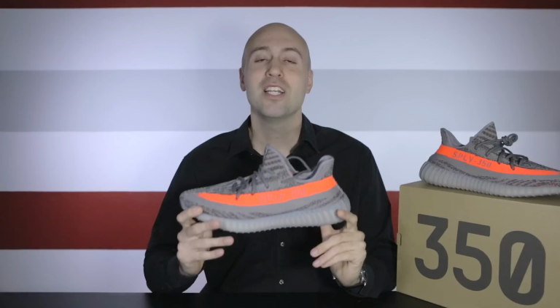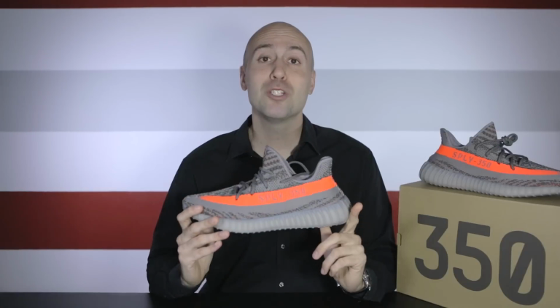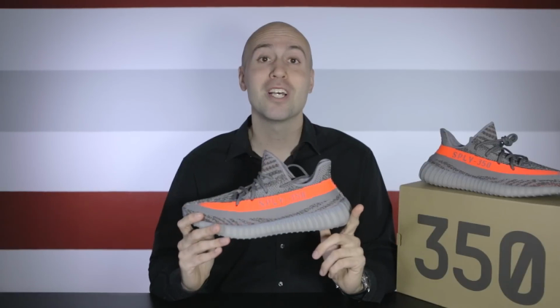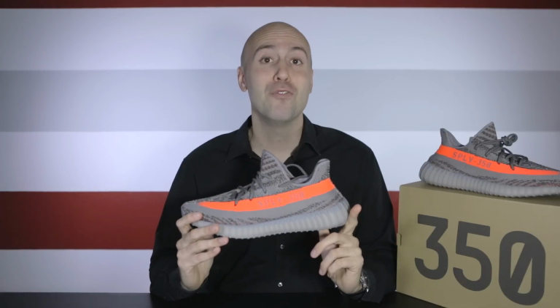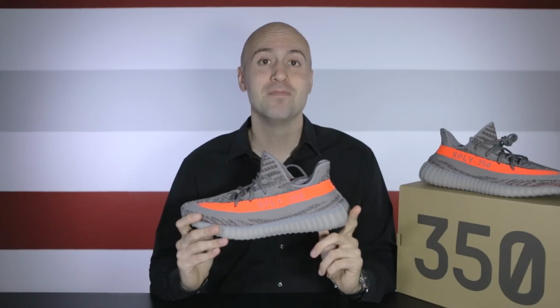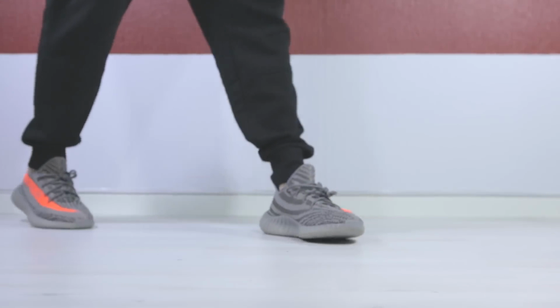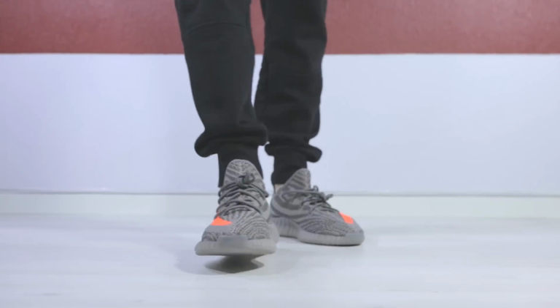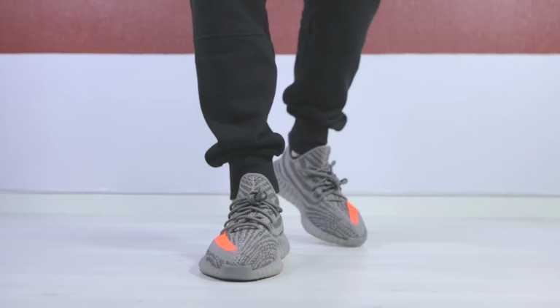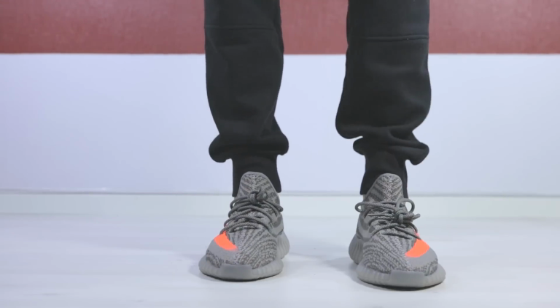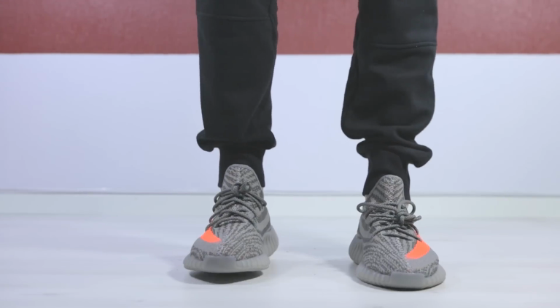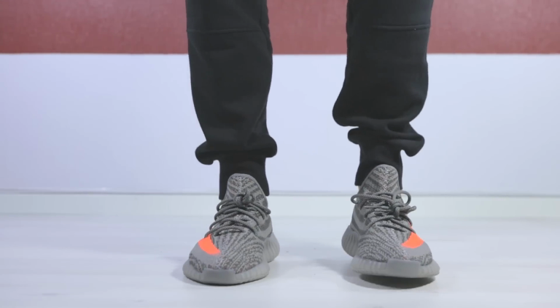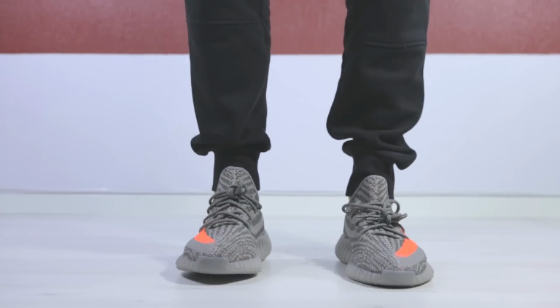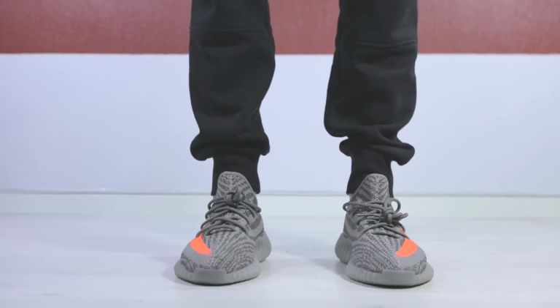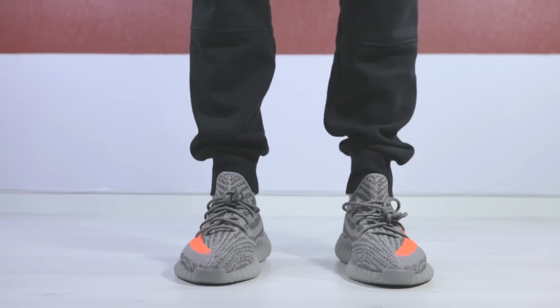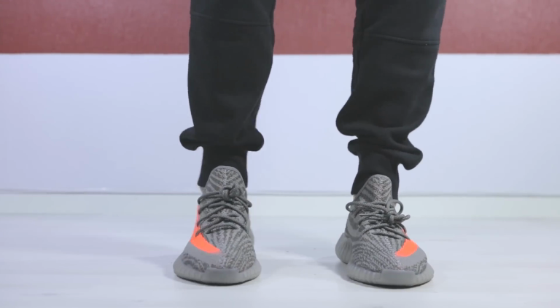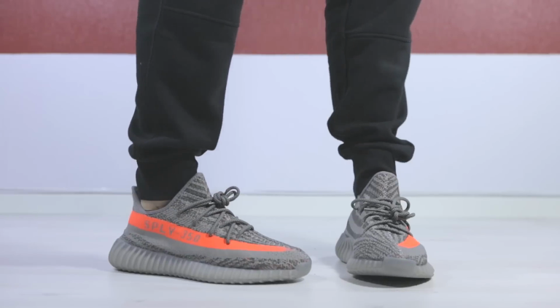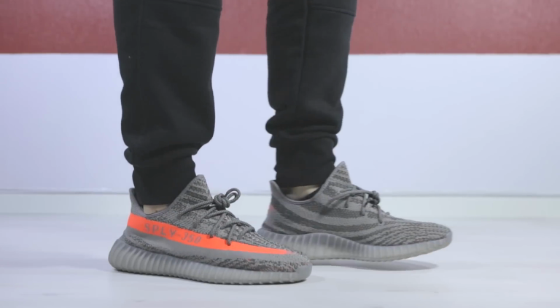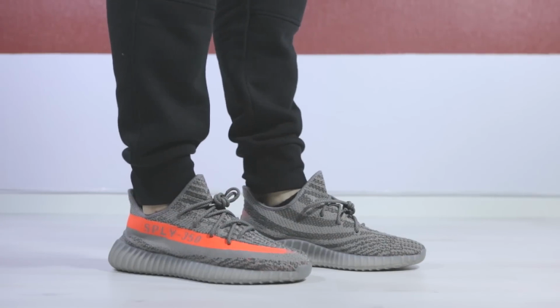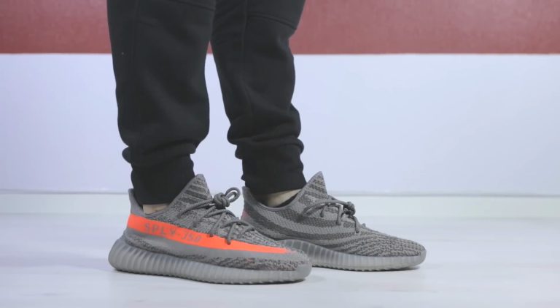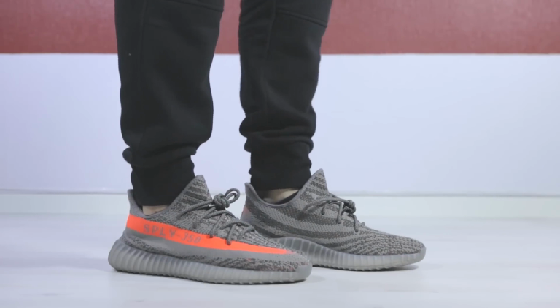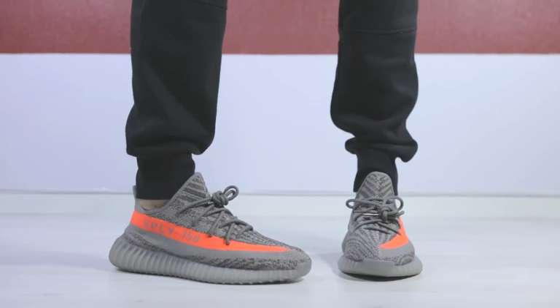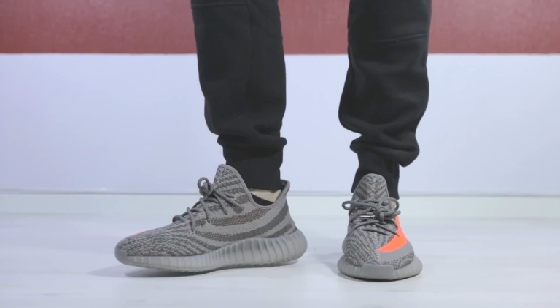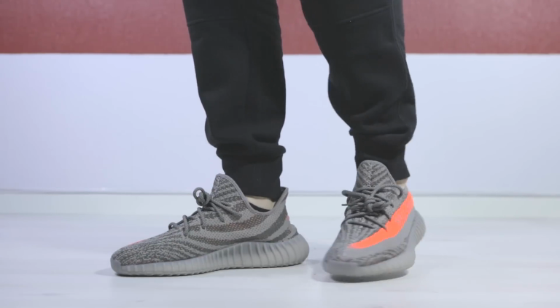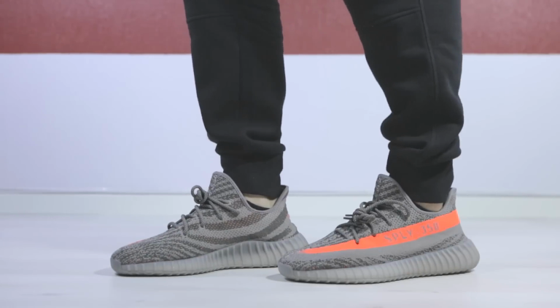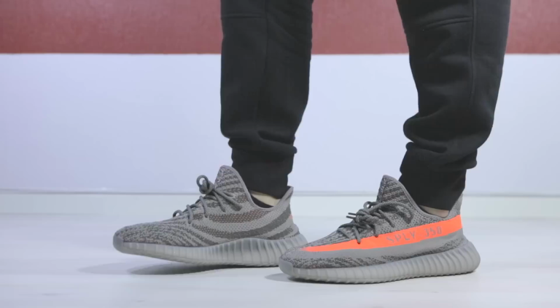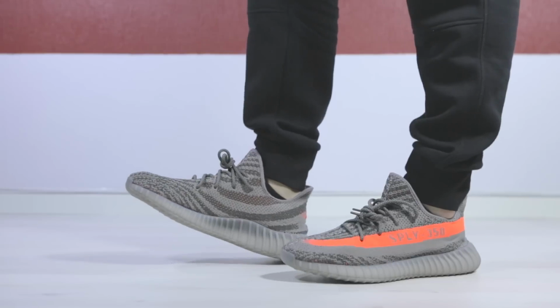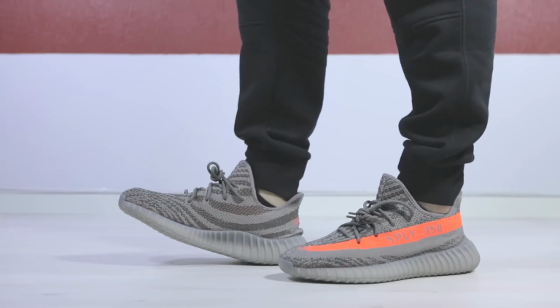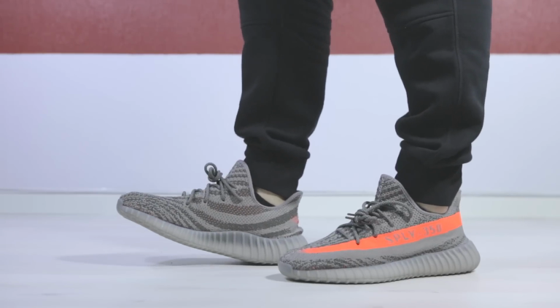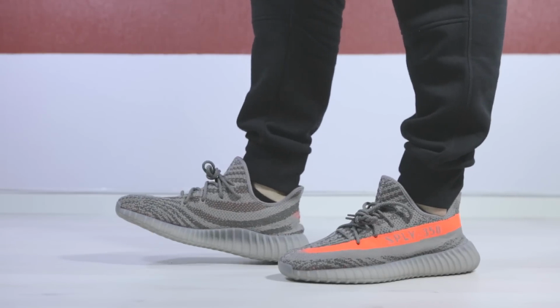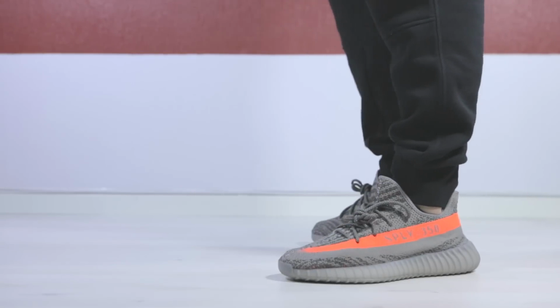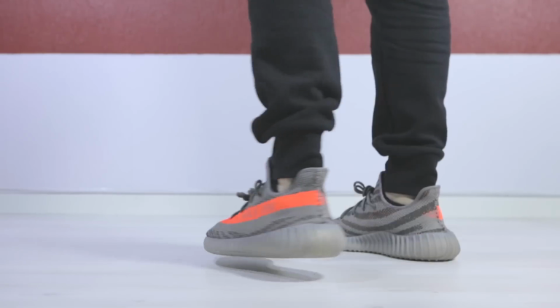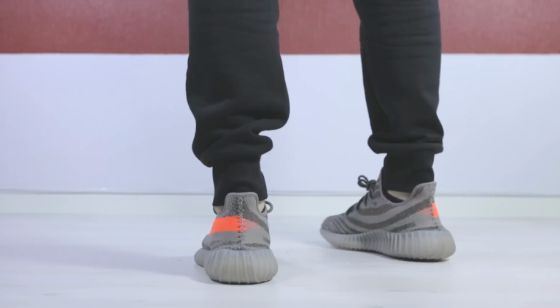Let's take a close-up look at the new 350 V2, and let's see what this one looks like on feet.